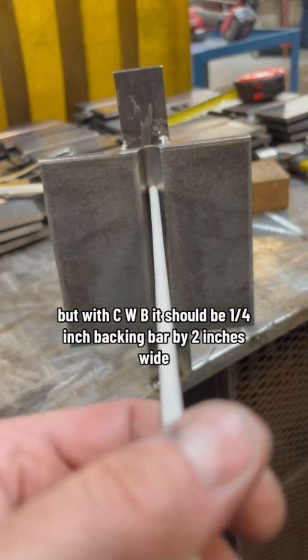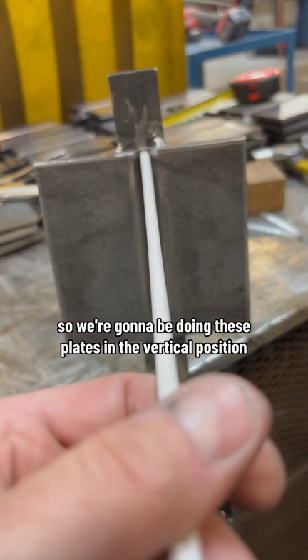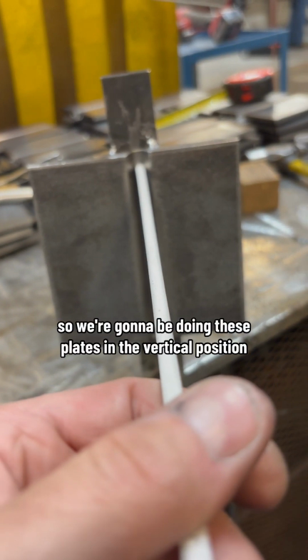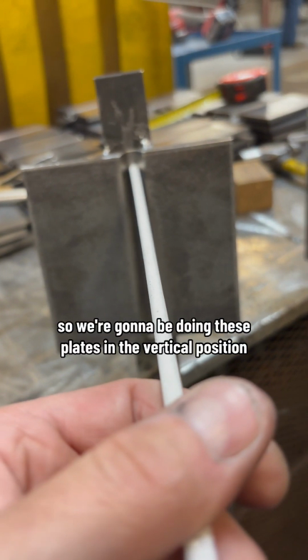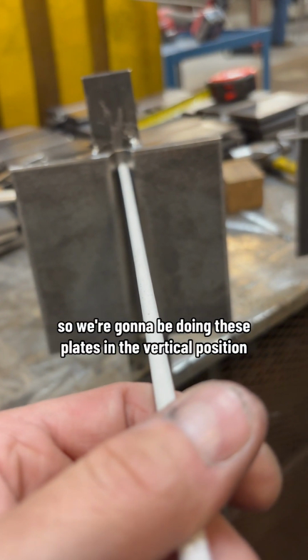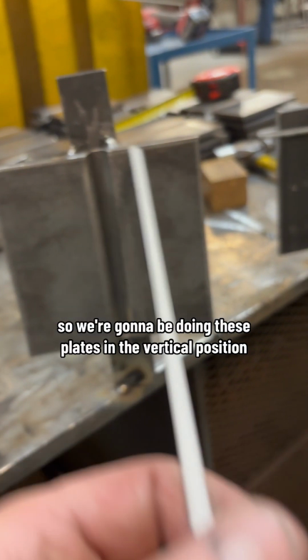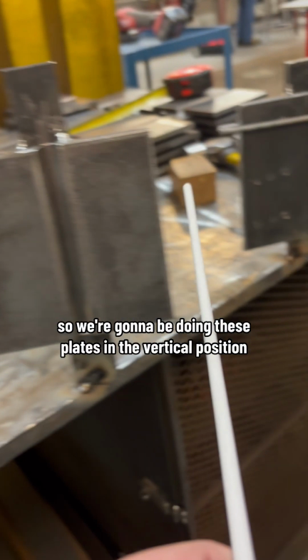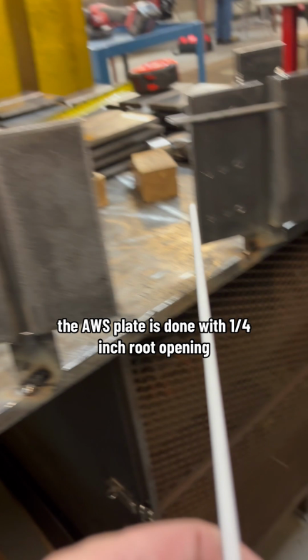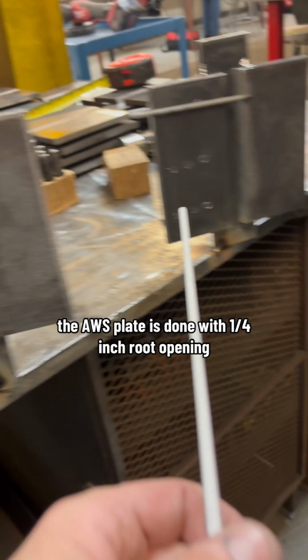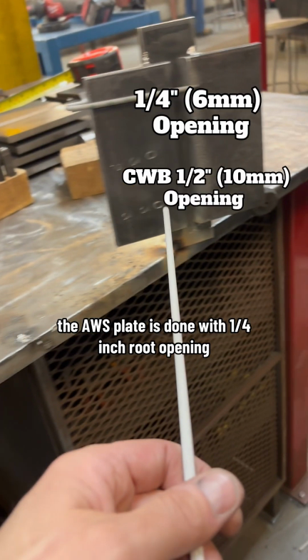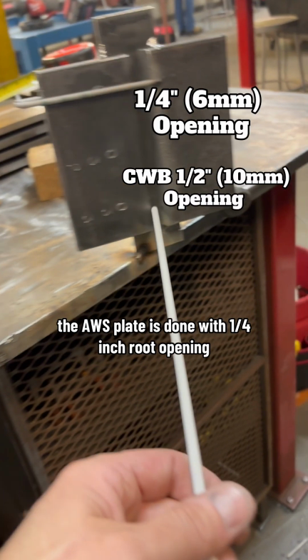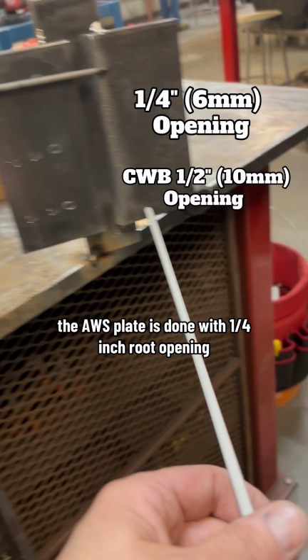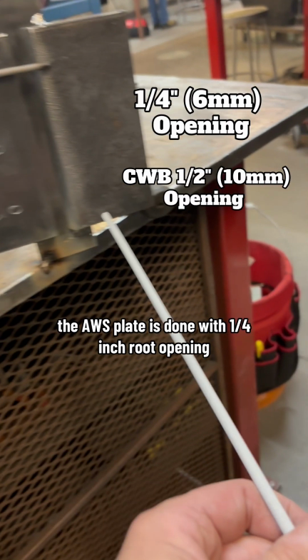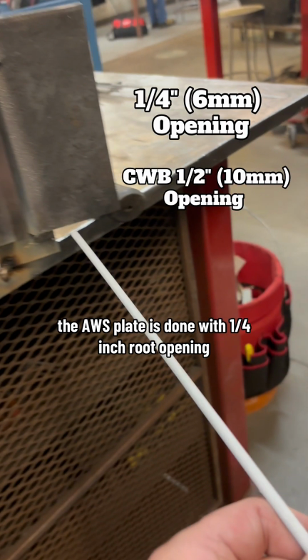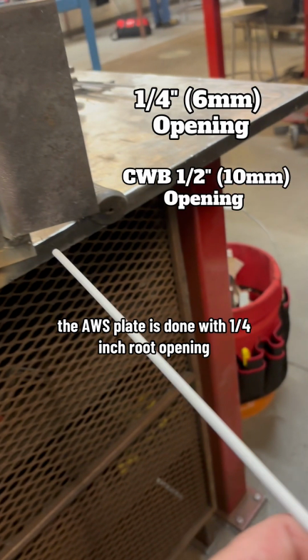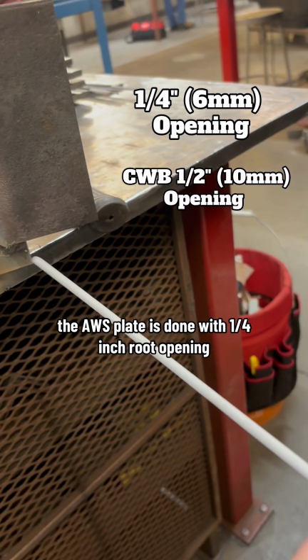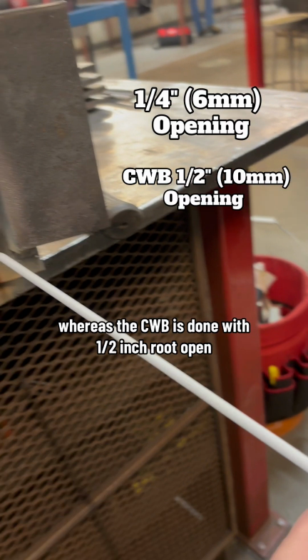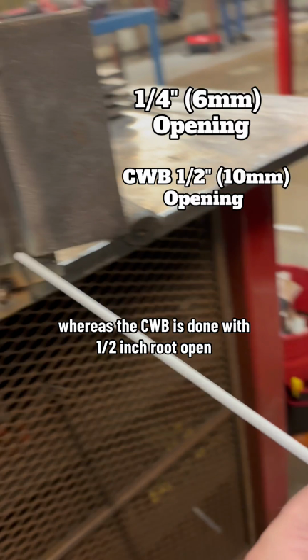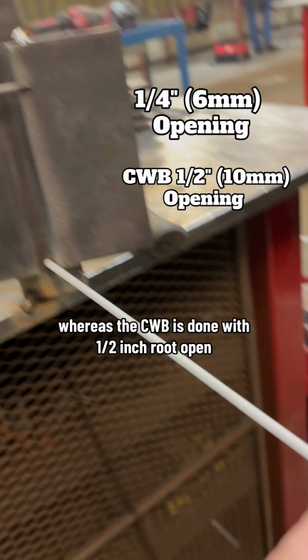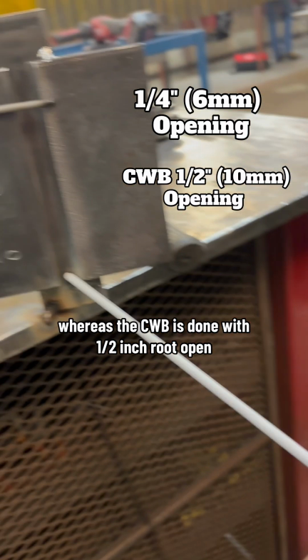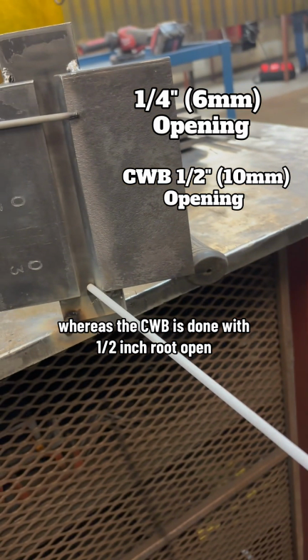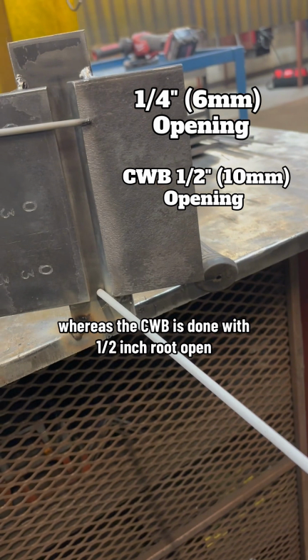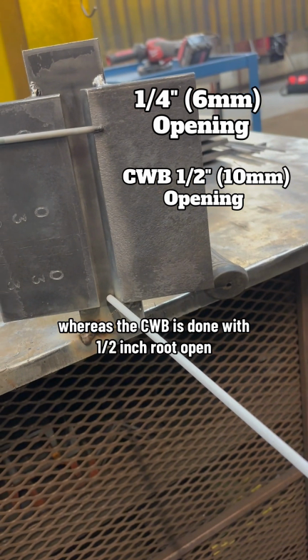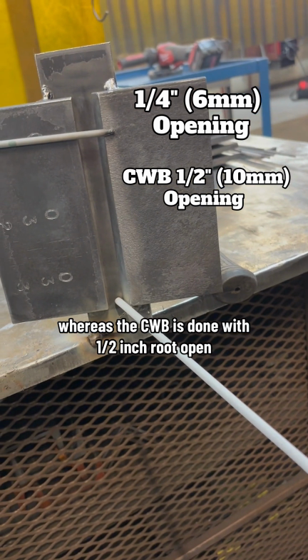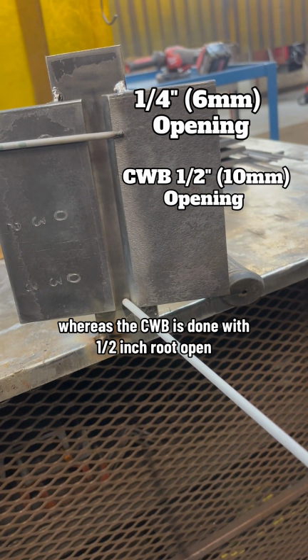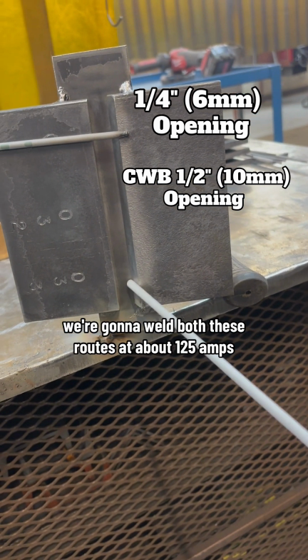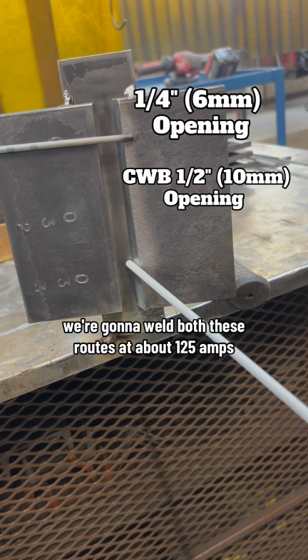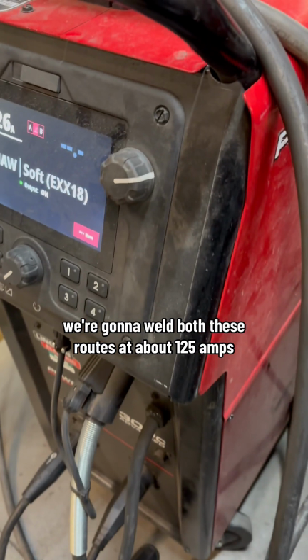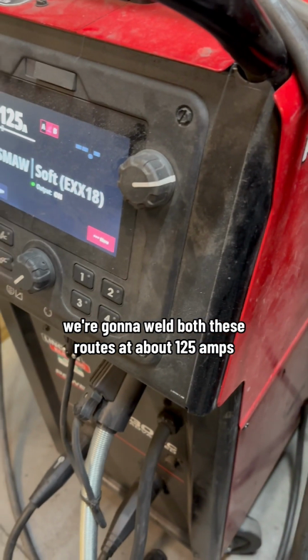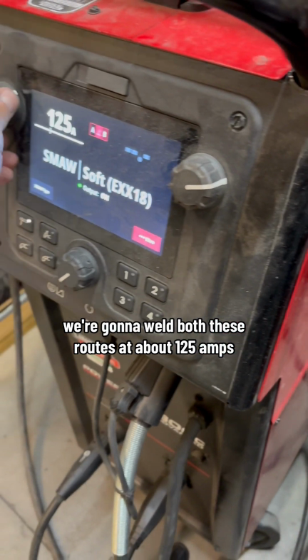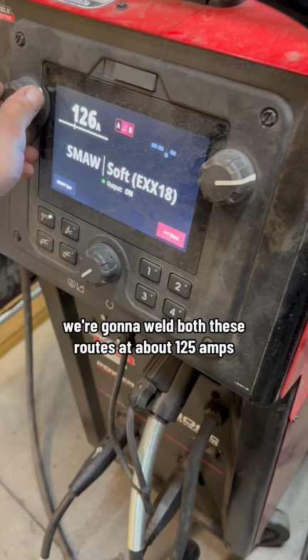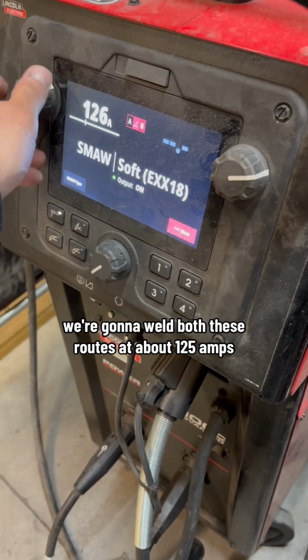We're gonna be doing these plates in the vertical position. The AWS plate is done with a quarter inch root opening, whereas the CWB is done with a half inch root opening. We're gonna weld both these roots at about 125 amps.